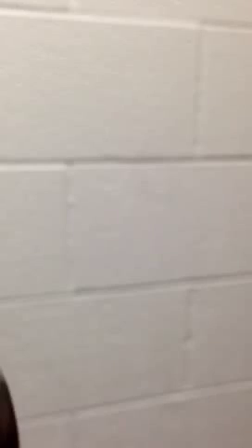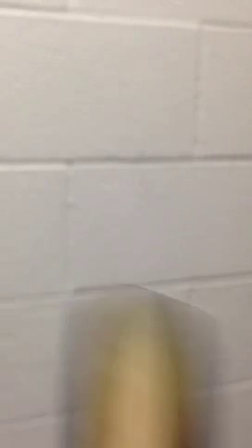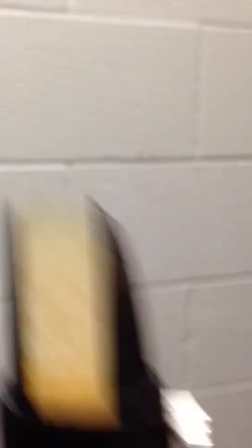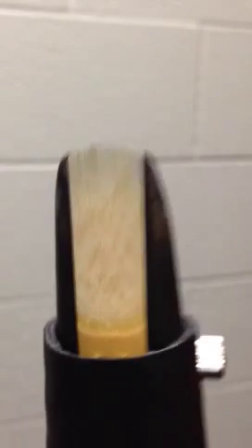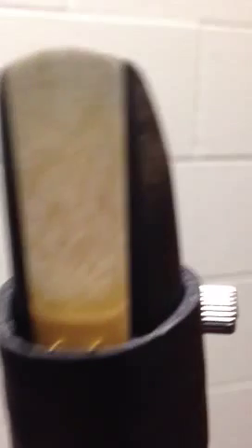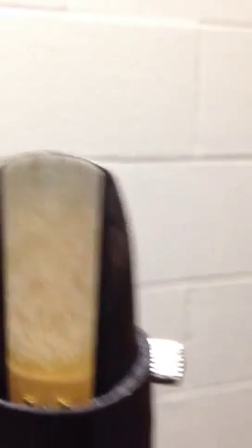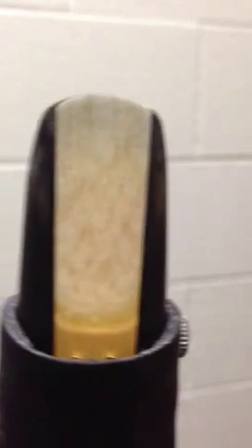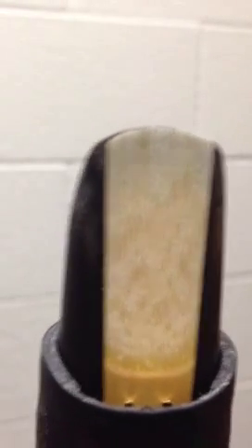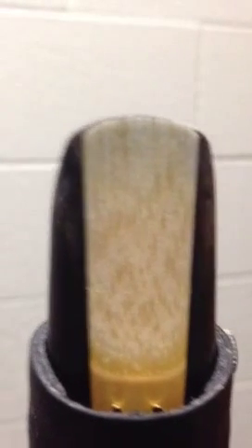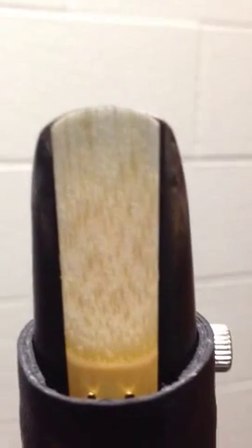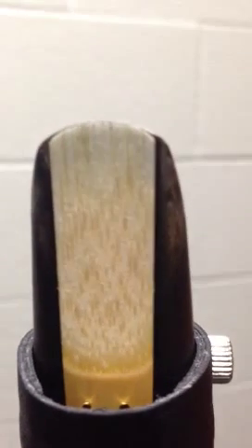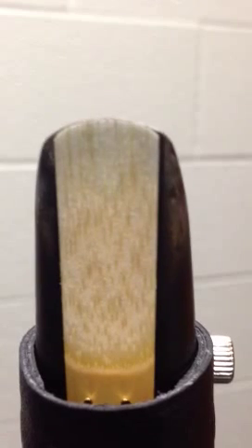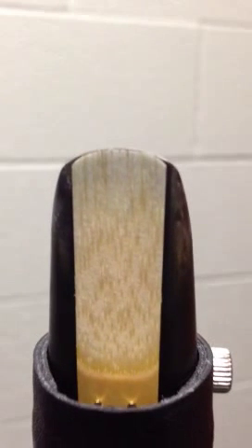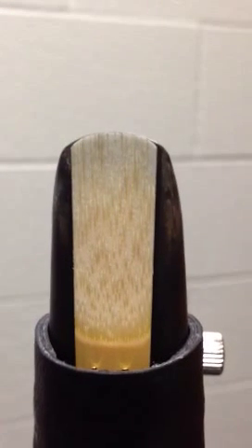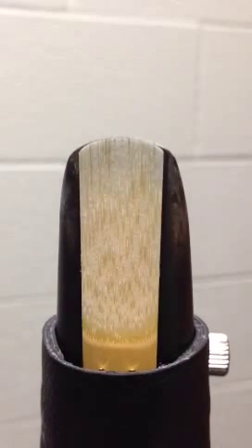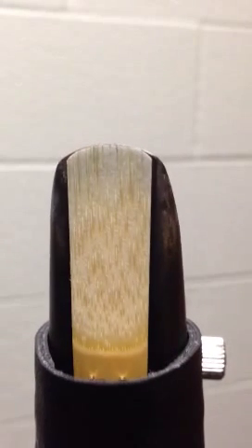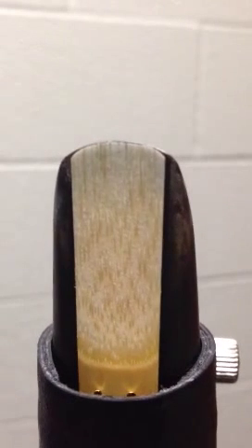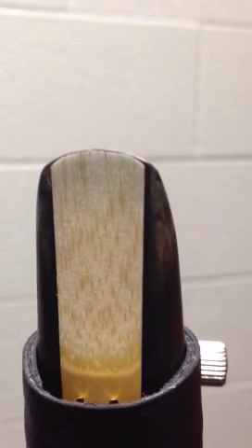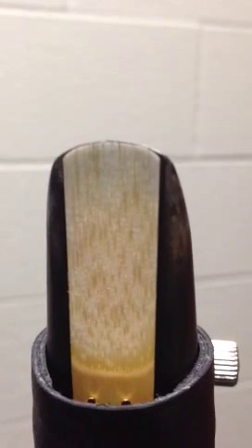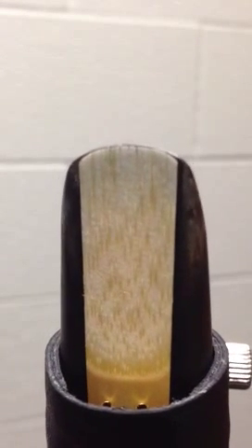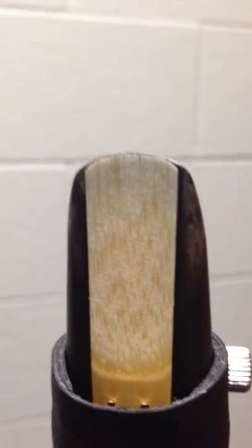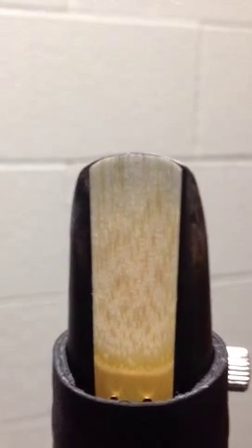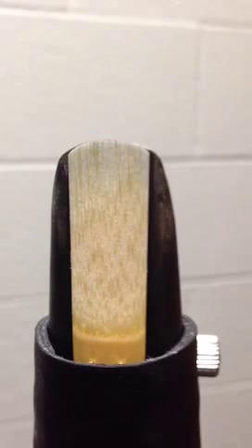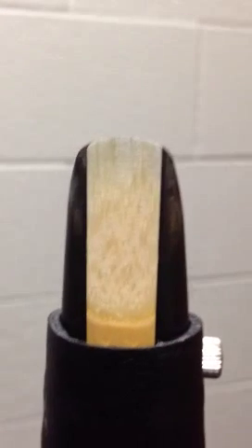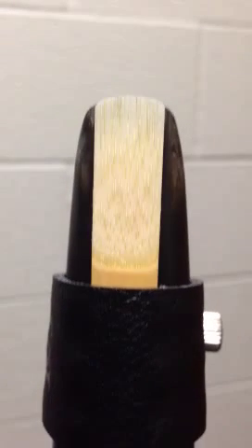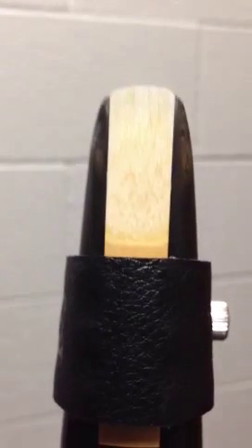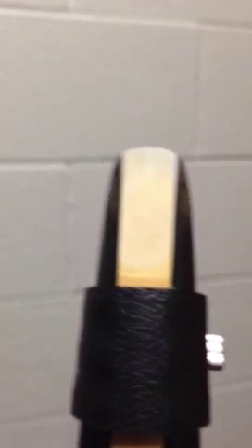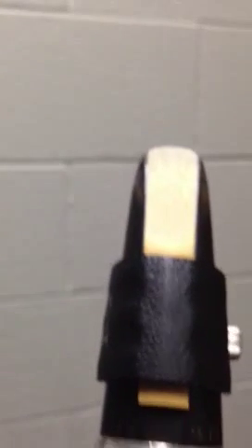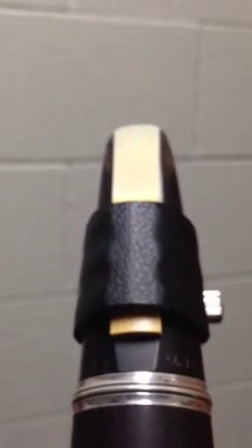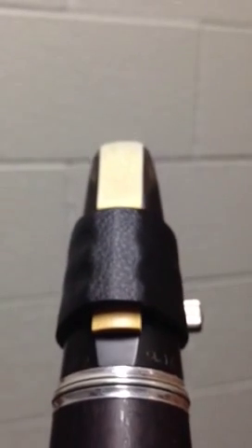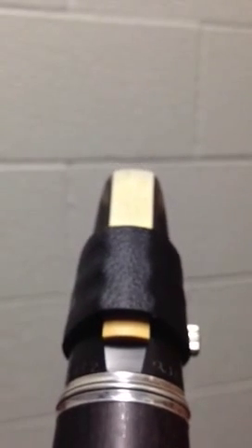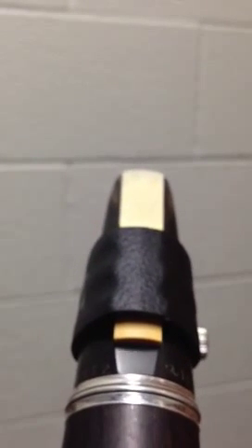Once you have it all together, you want to make sure that it's nice and lined up at the top — only a hairline of black — lined up on the sides, lined up at the bottom.